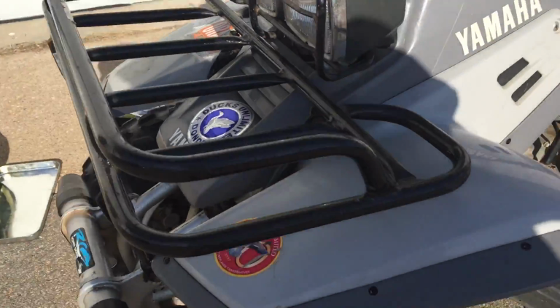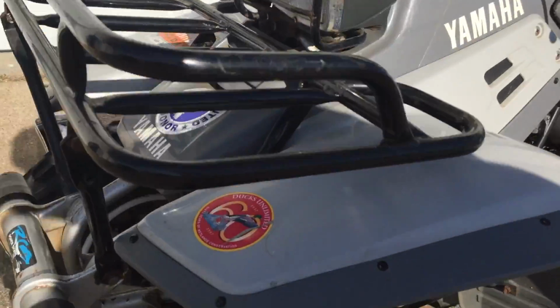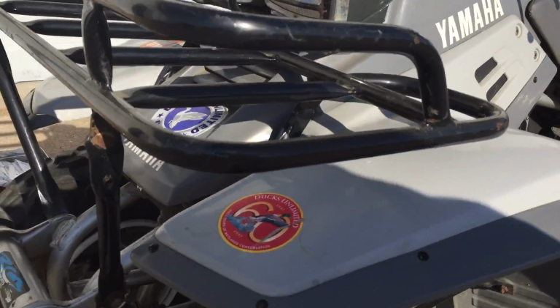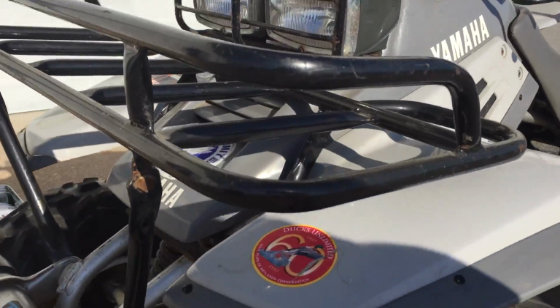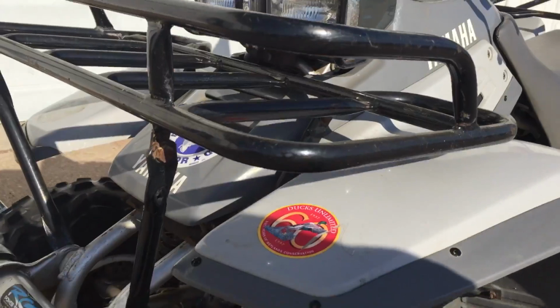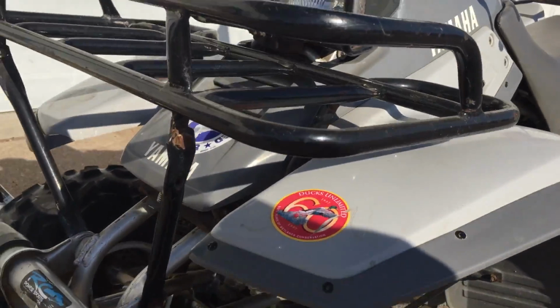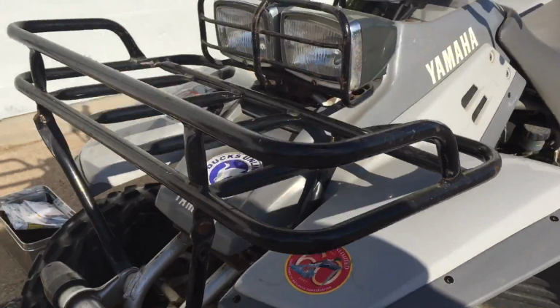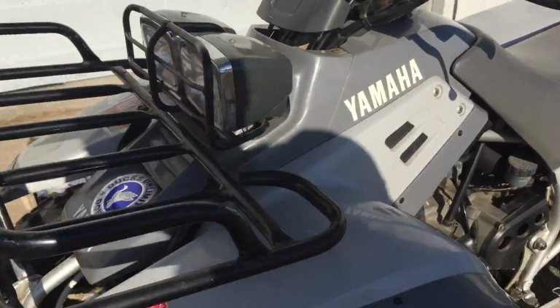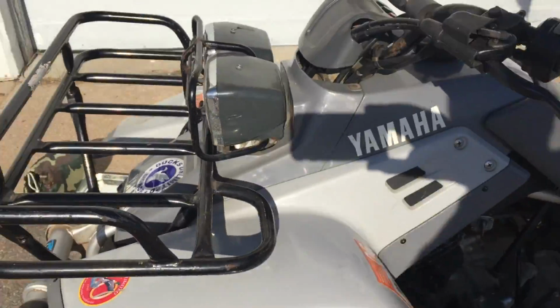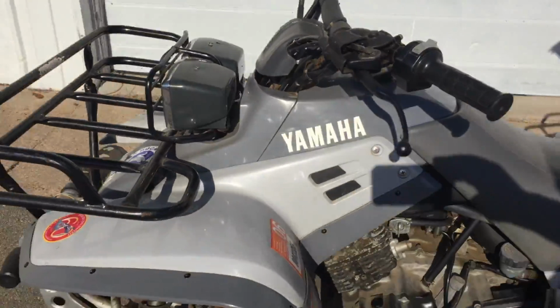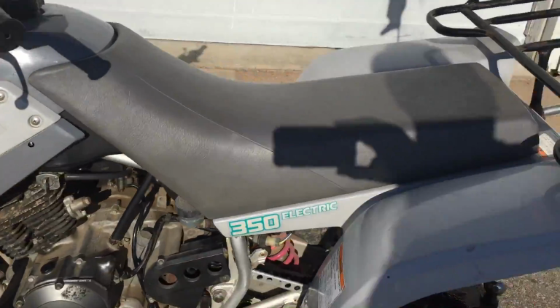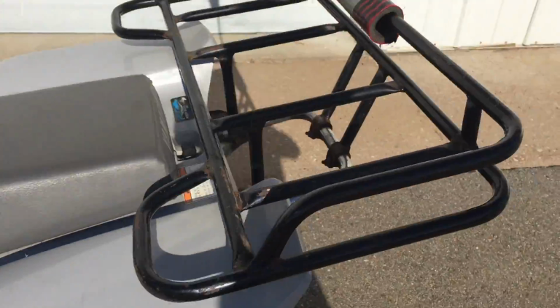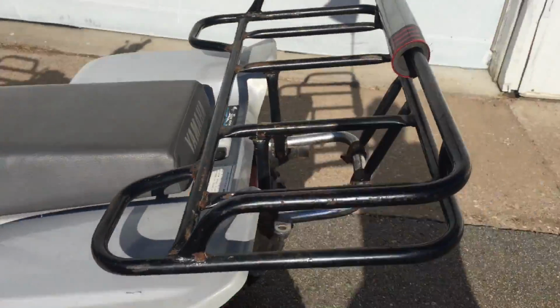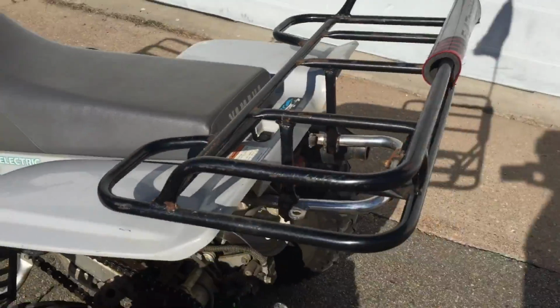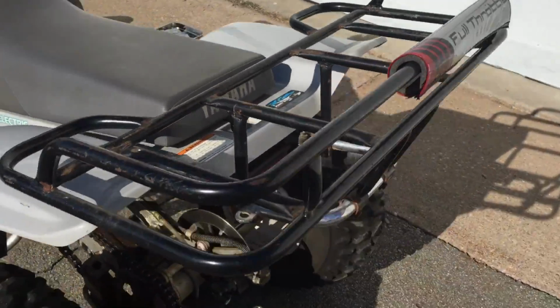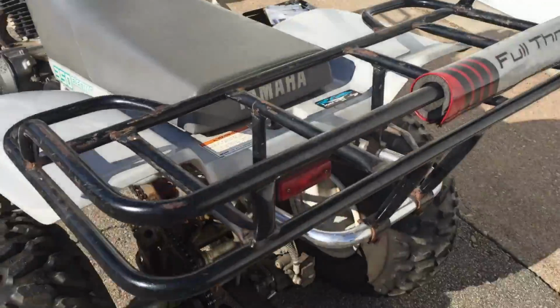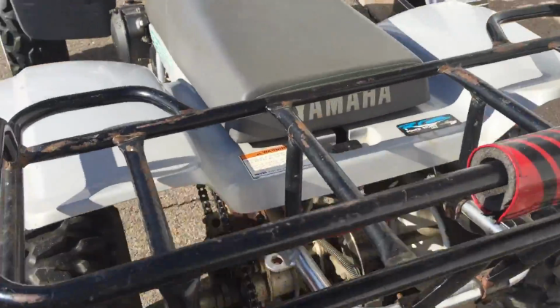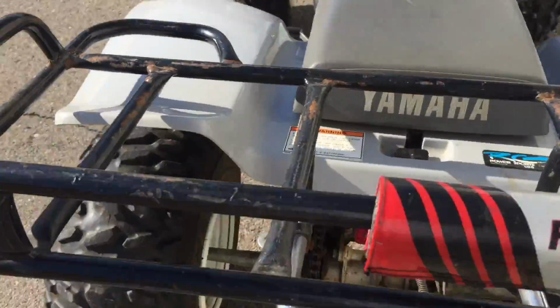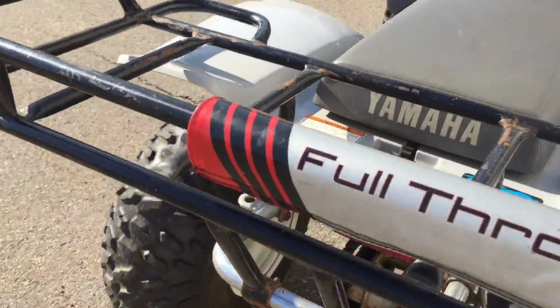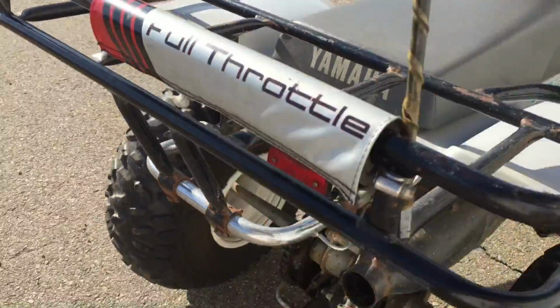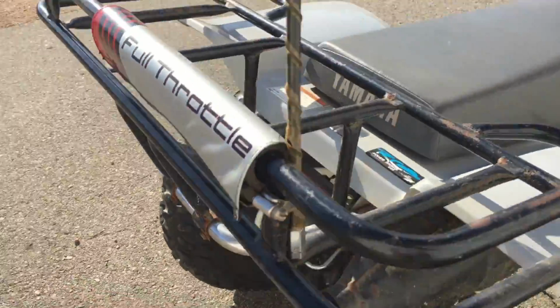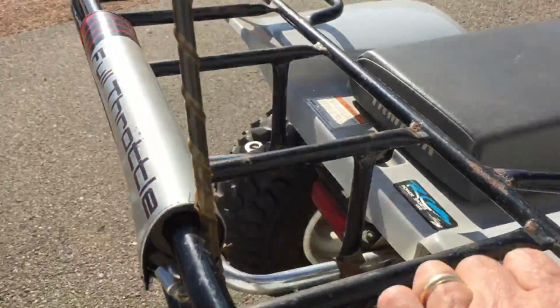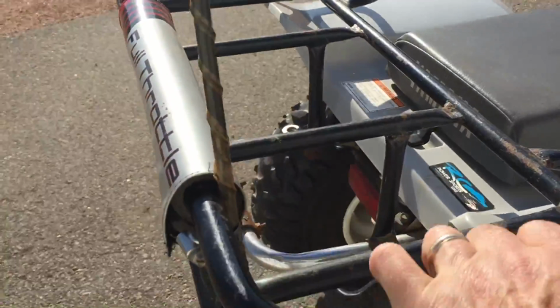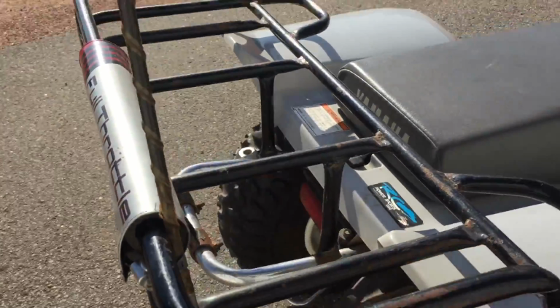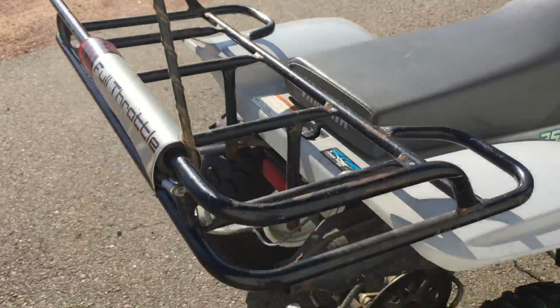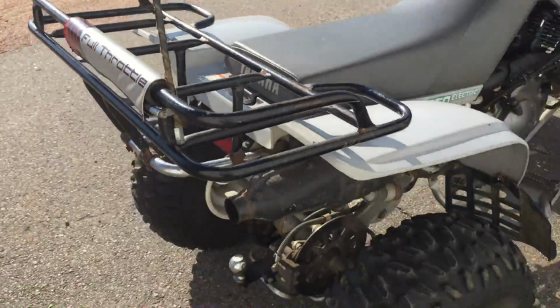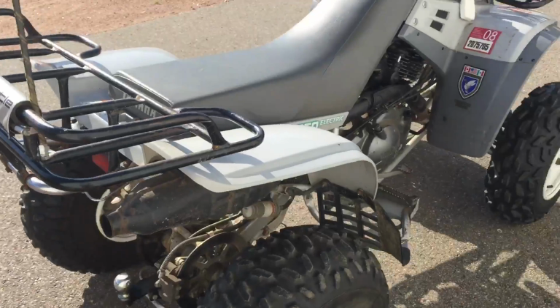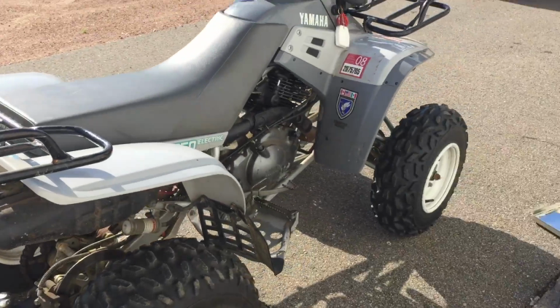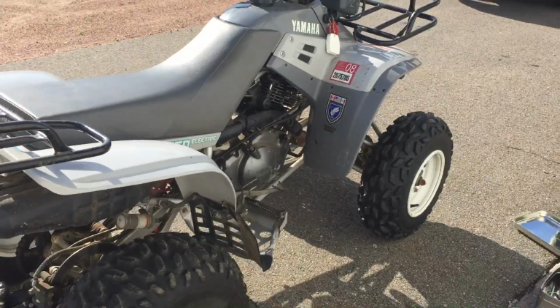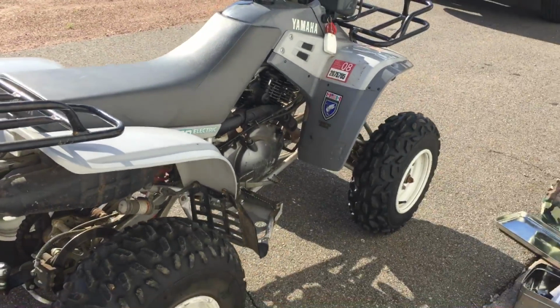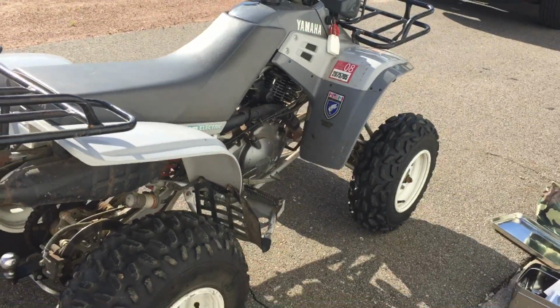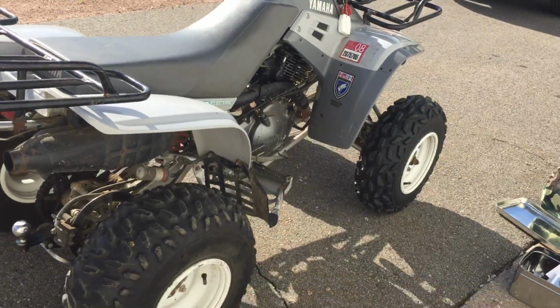It's got this rack on it that will sell with the supports as one unit on the front, then another one on the back, that appears to be a Yamaha setup. I've never seen racks like that on a Warrior before.